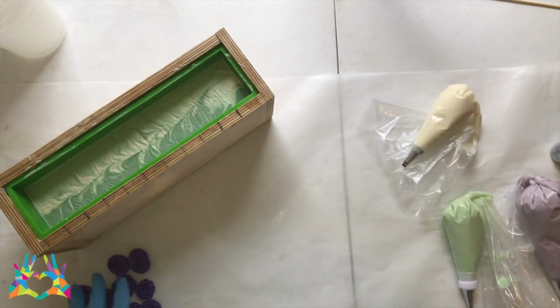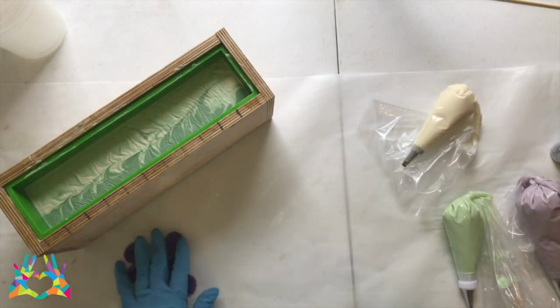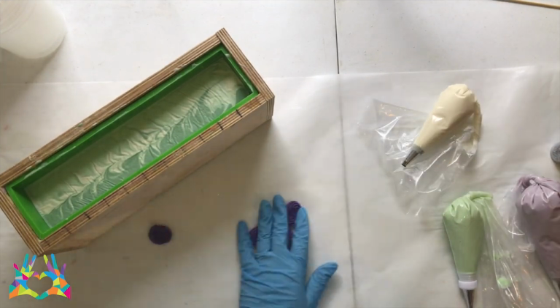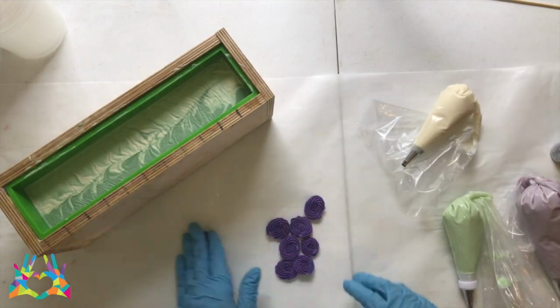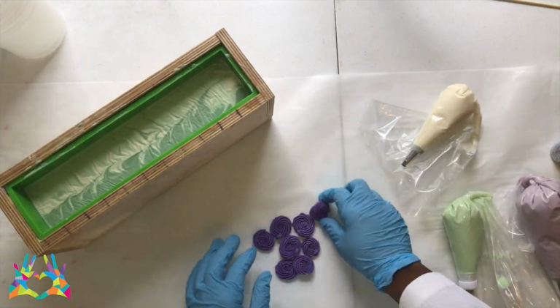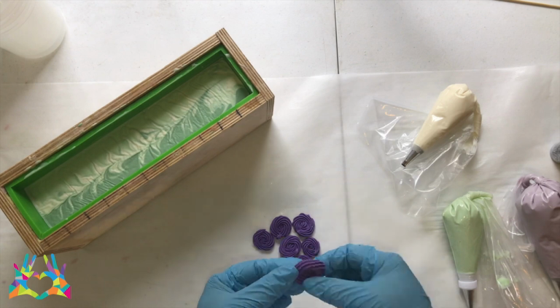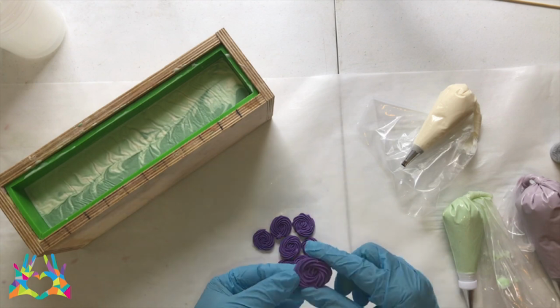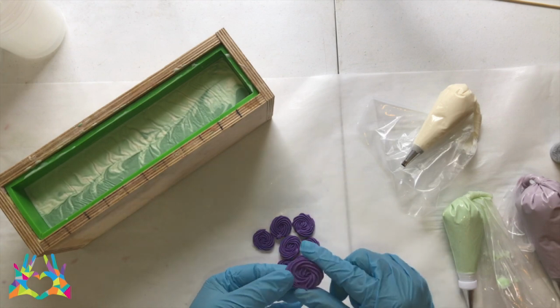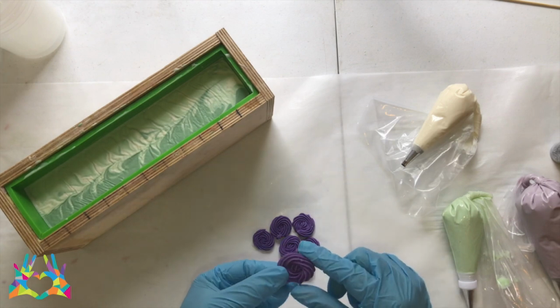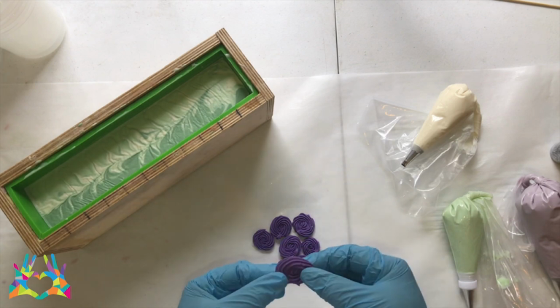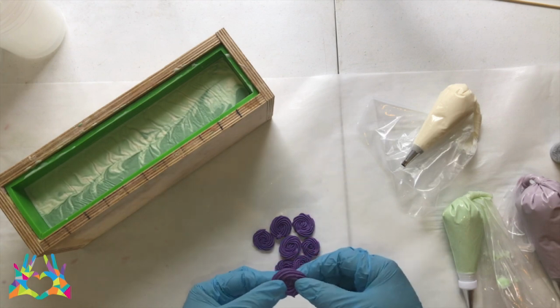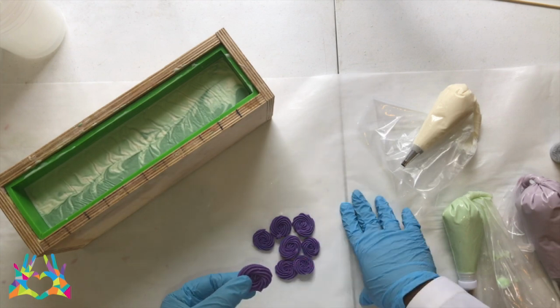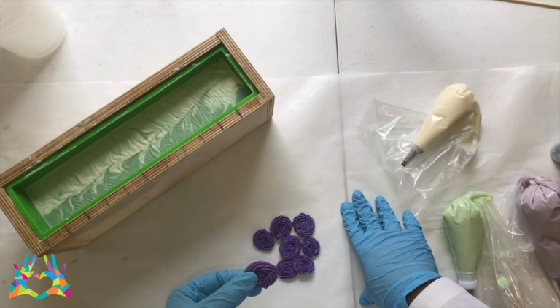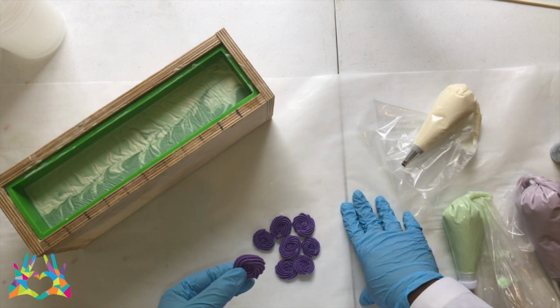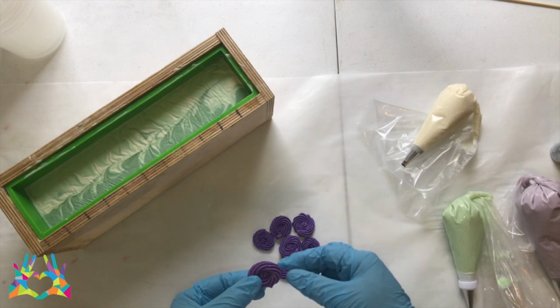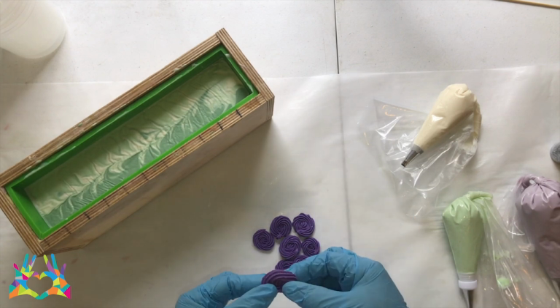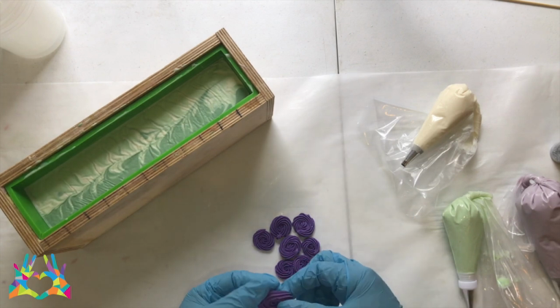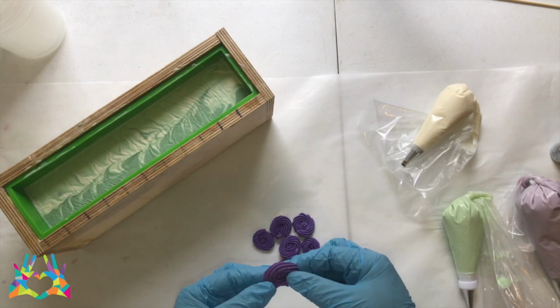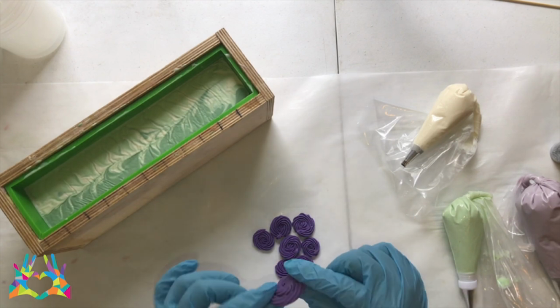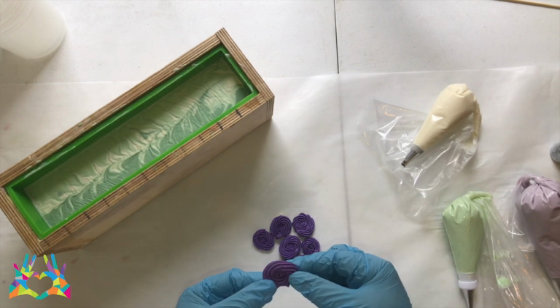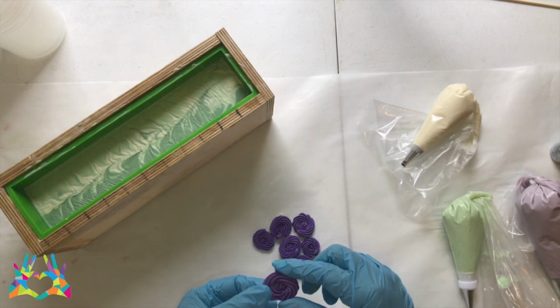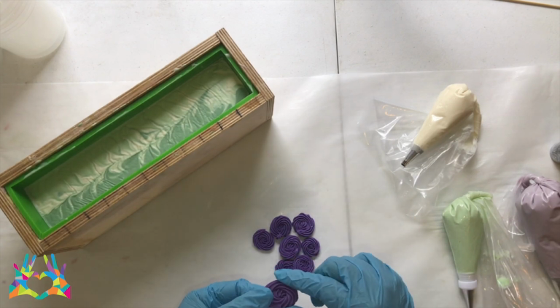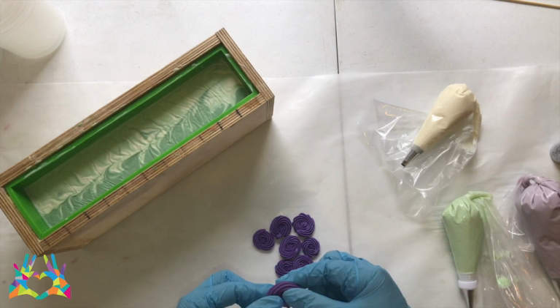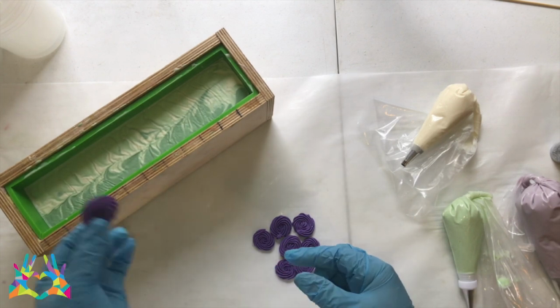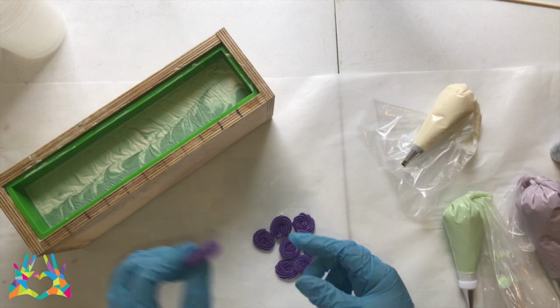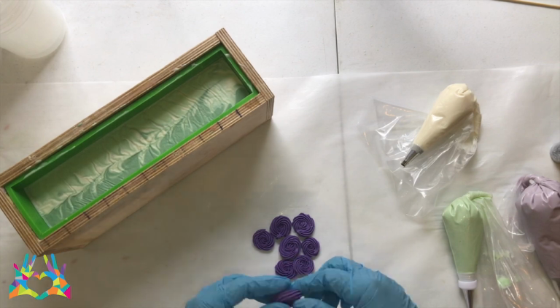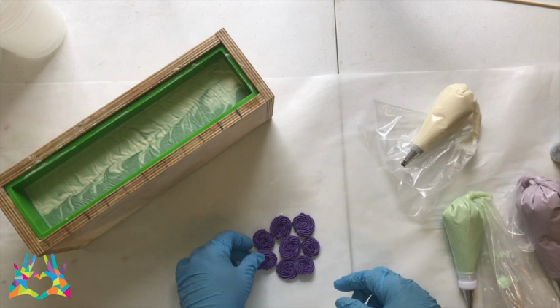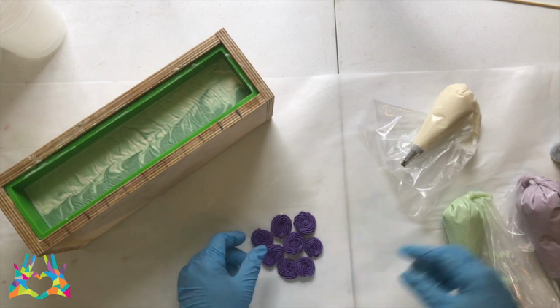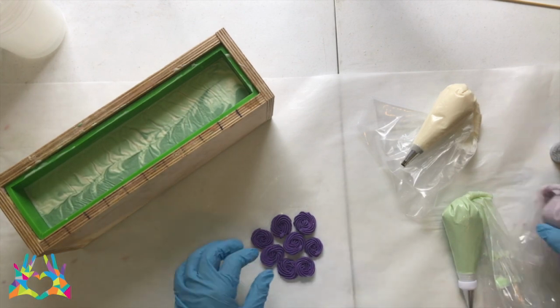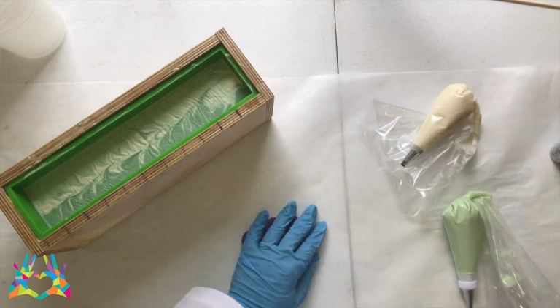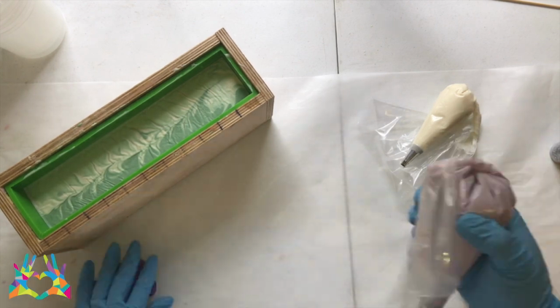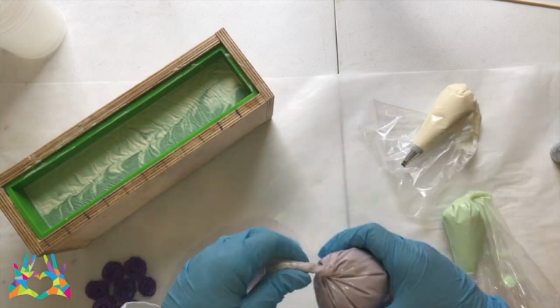I have pulled out all of my piping bags and they are now ready to go, along with the dark purple rosettes that I previously made.